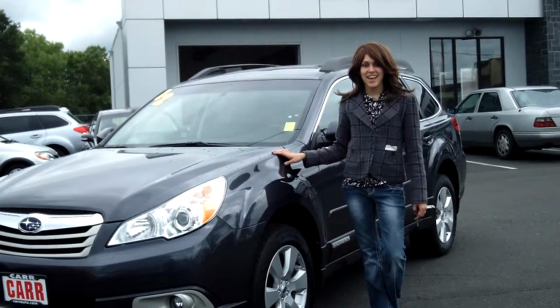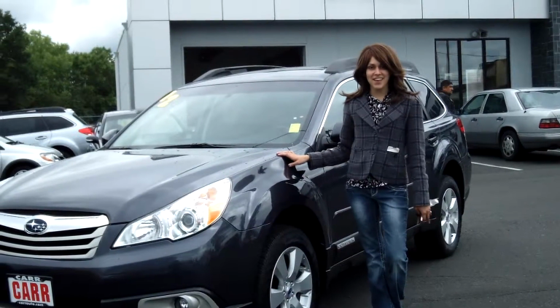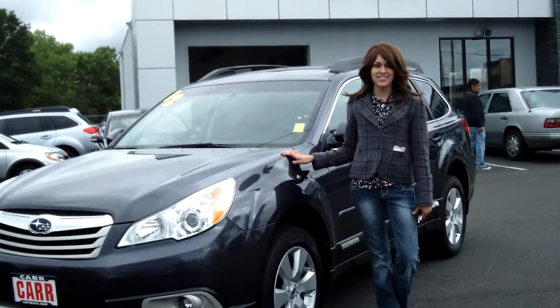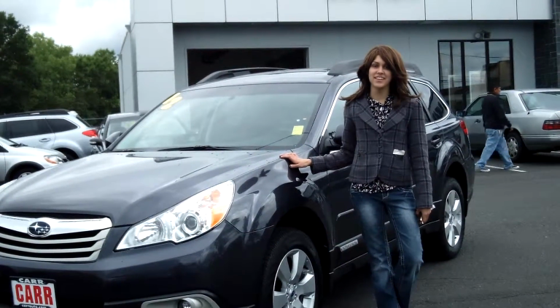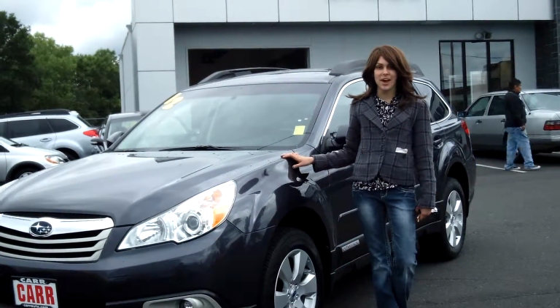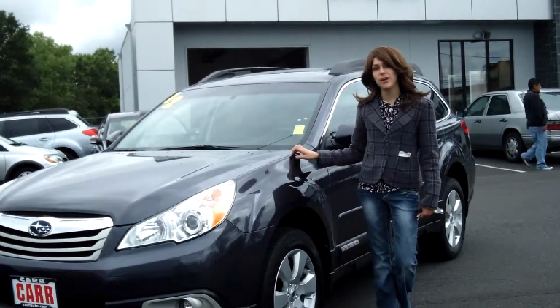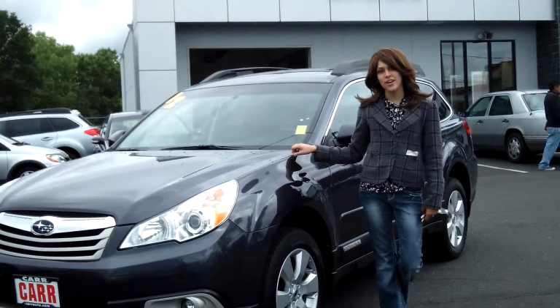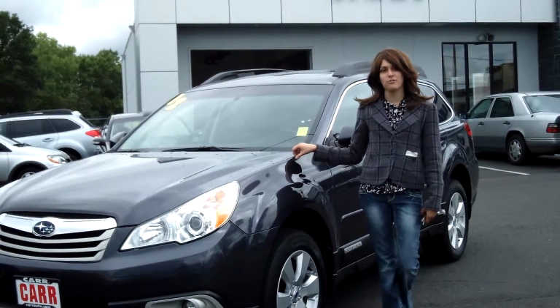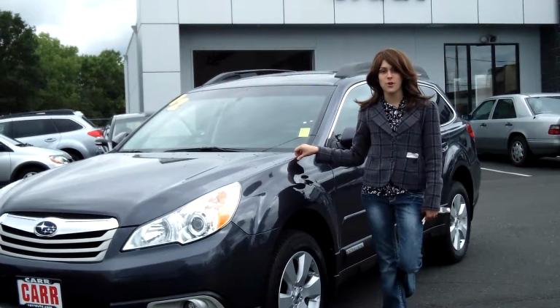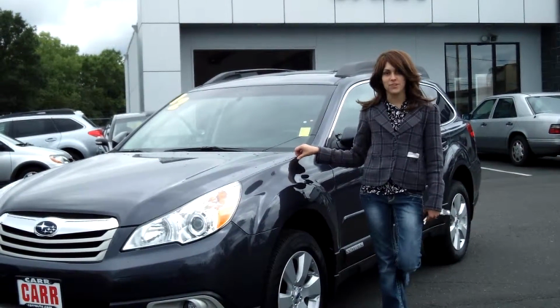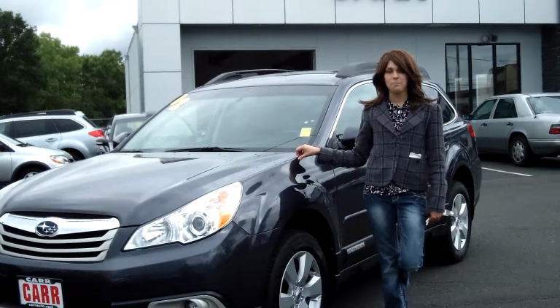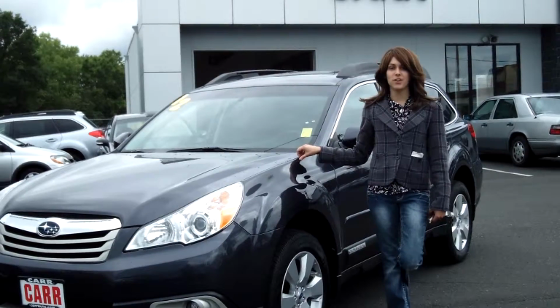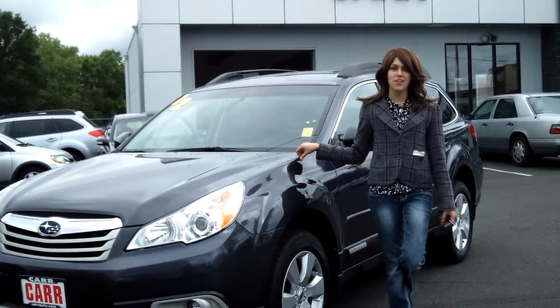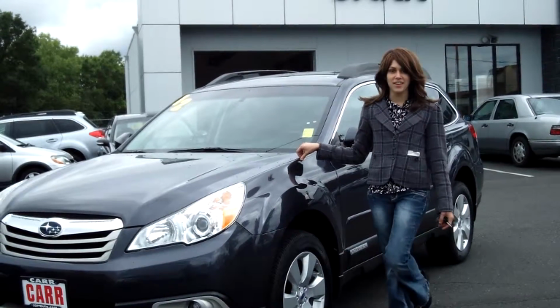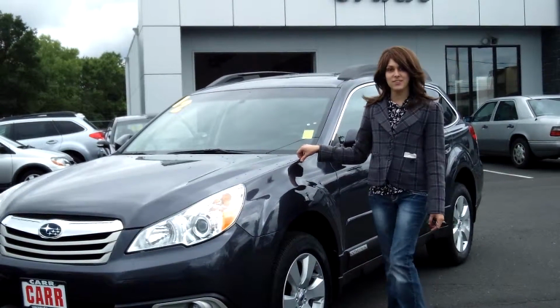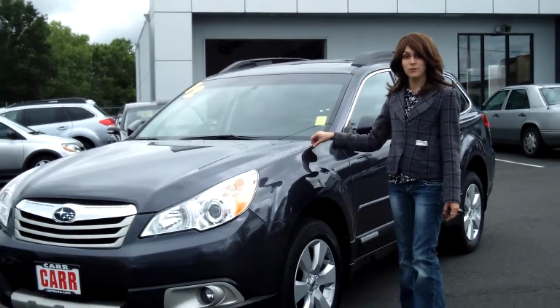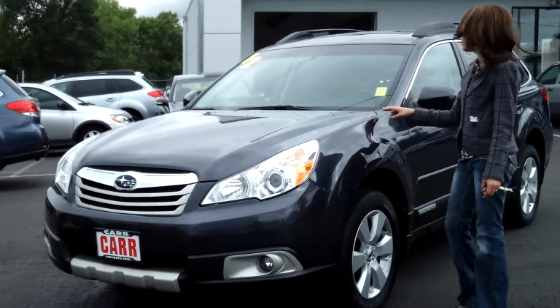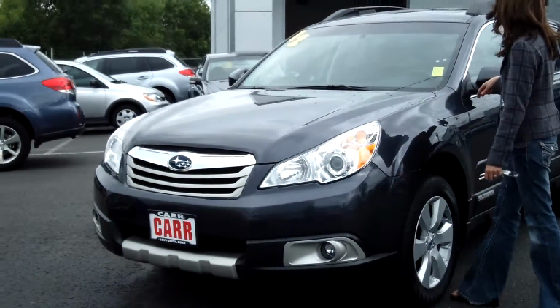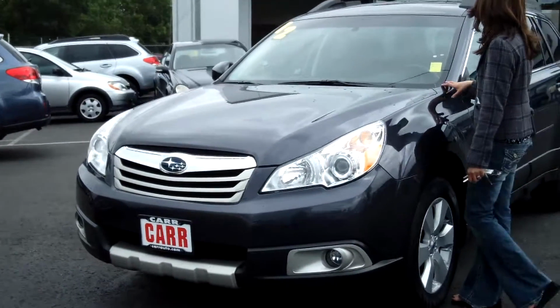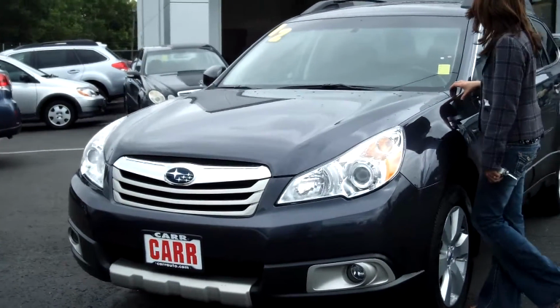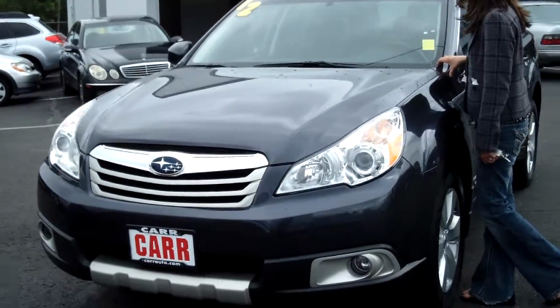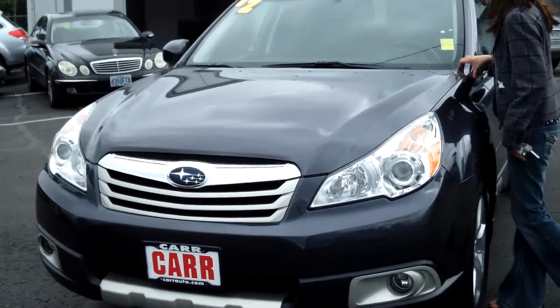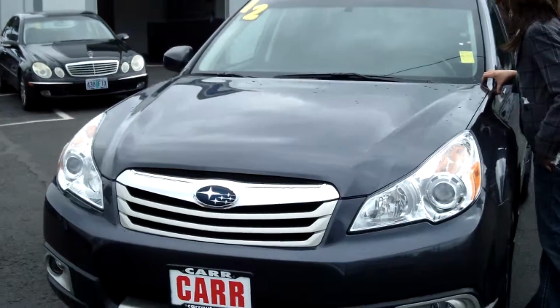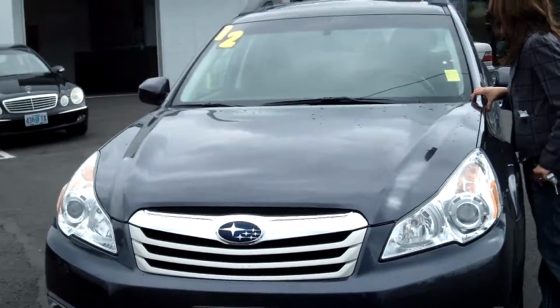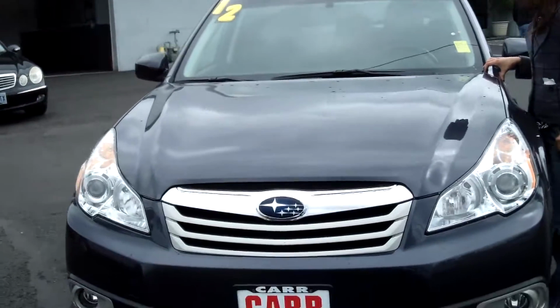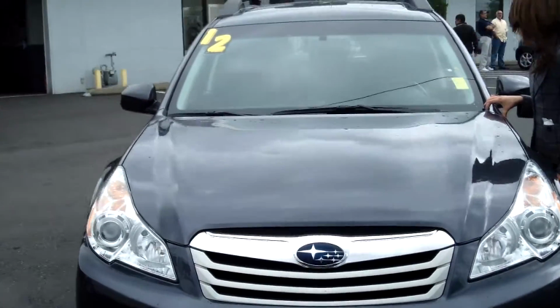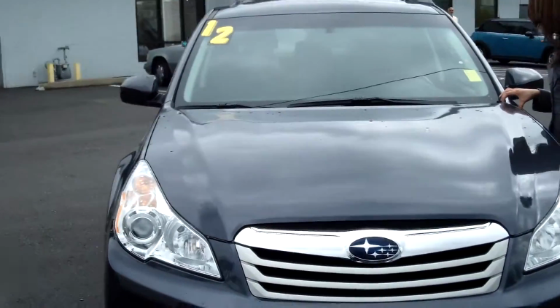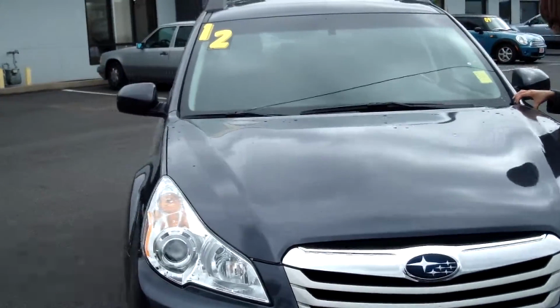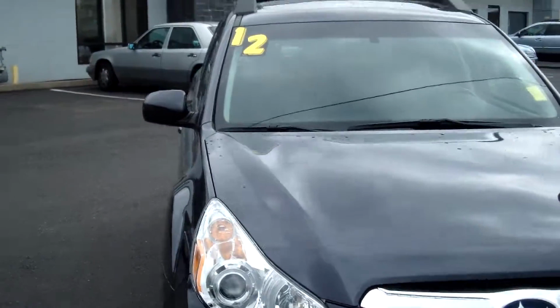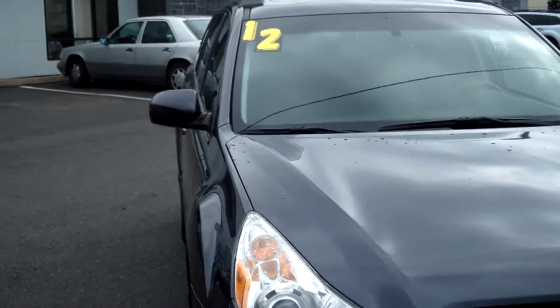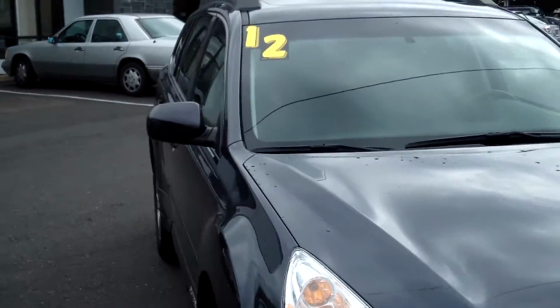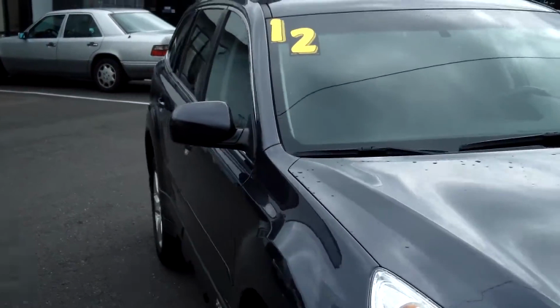Hey guys, this is Annalise. I am down here at Car Subaru in Beaverton. Thank you for clicking on that link. This is your virtual tour for a 2012 Subaru Outback, stock number S139428A.